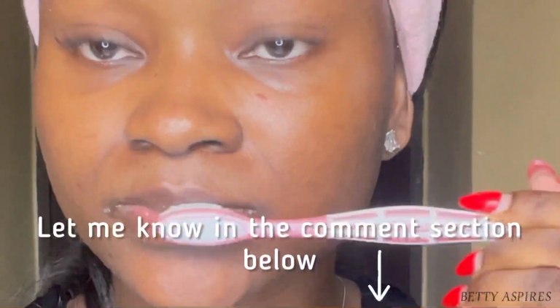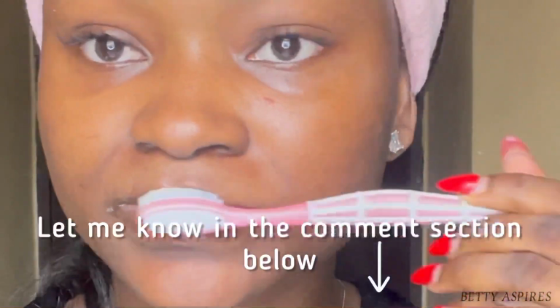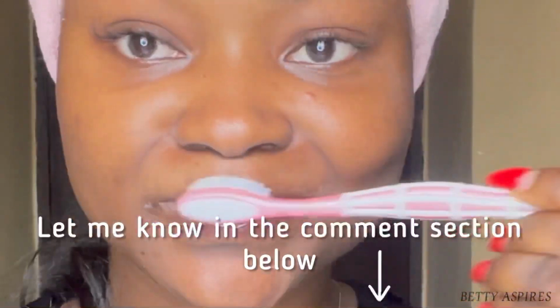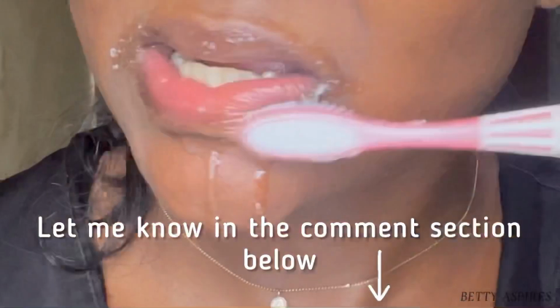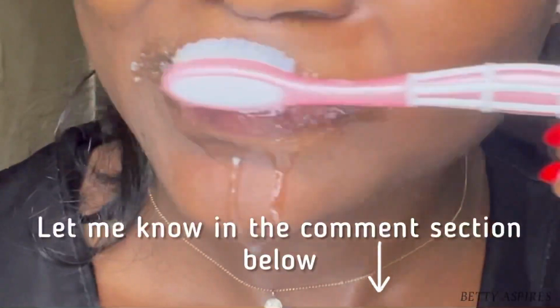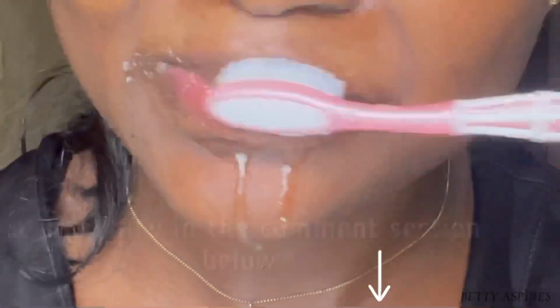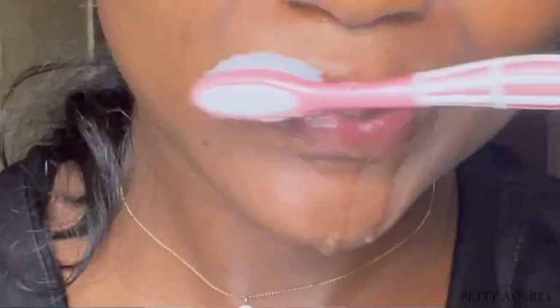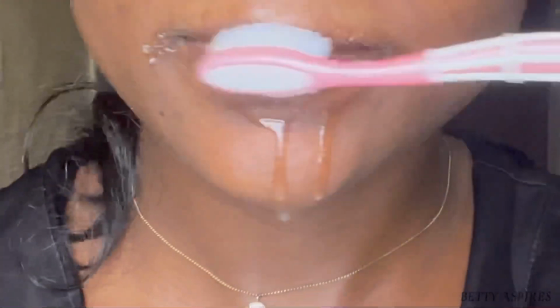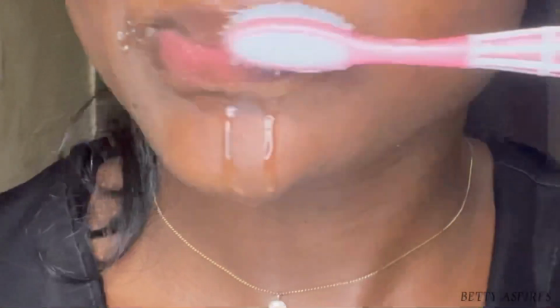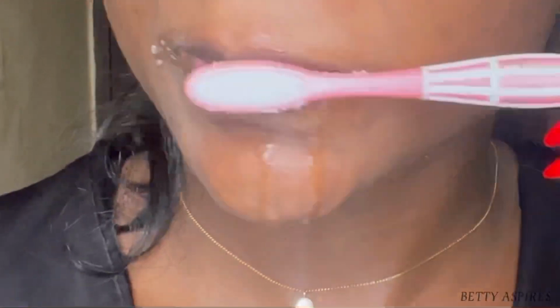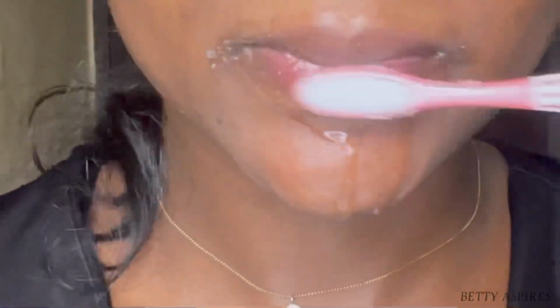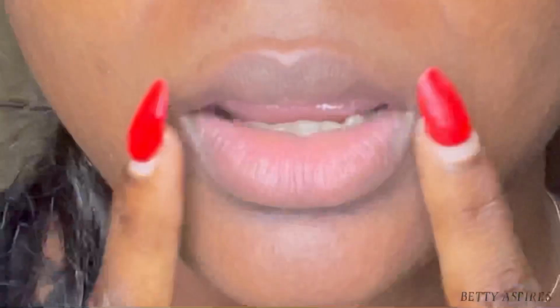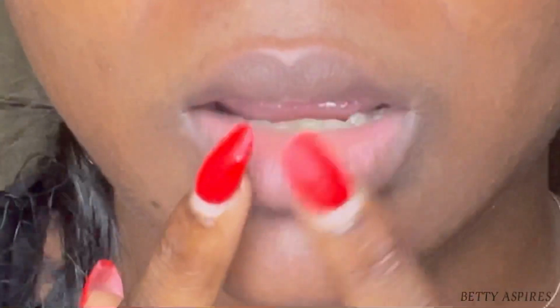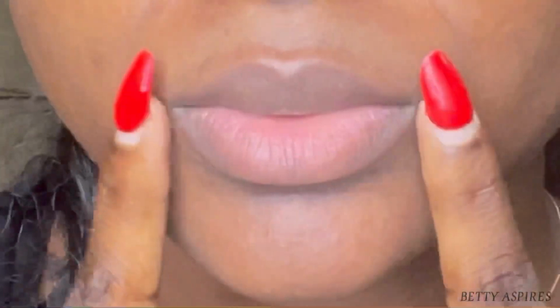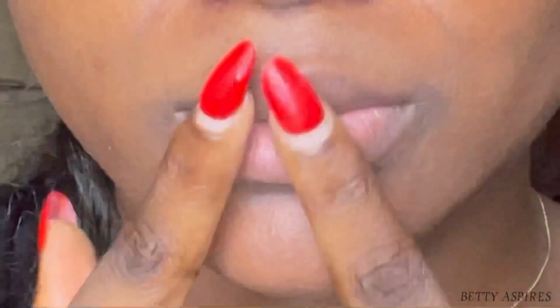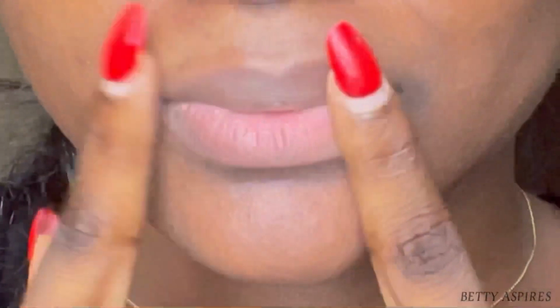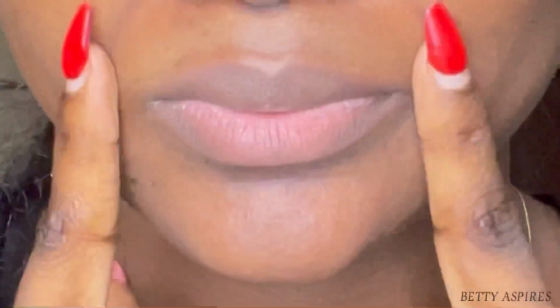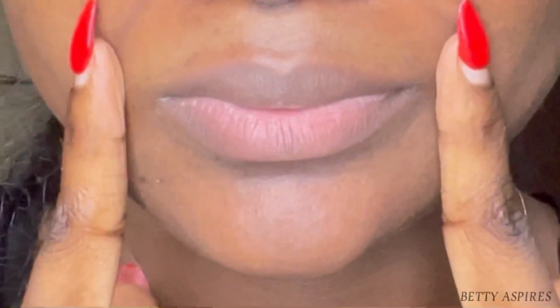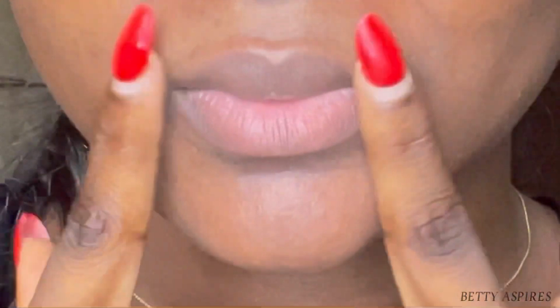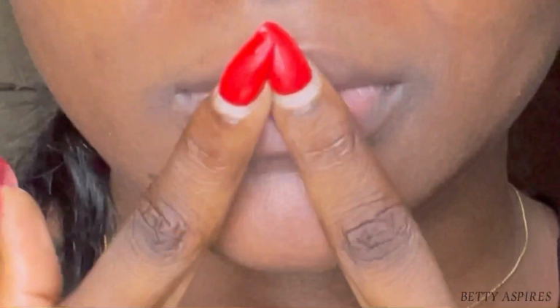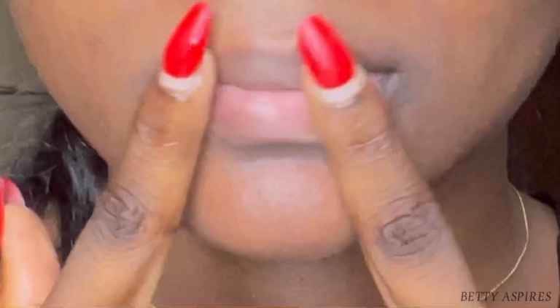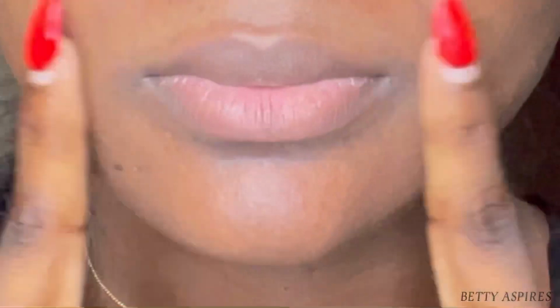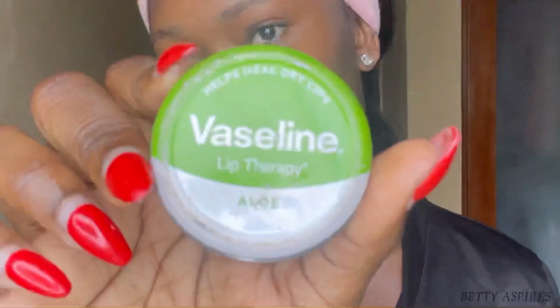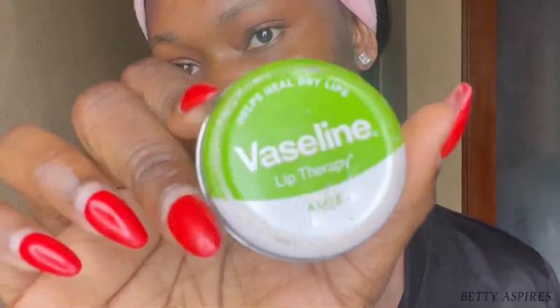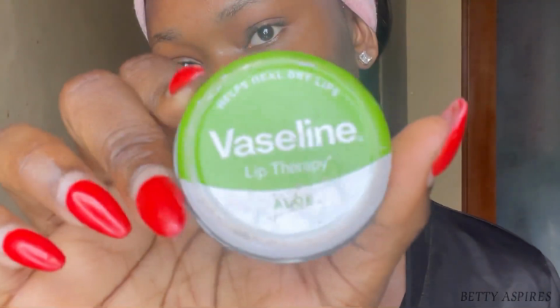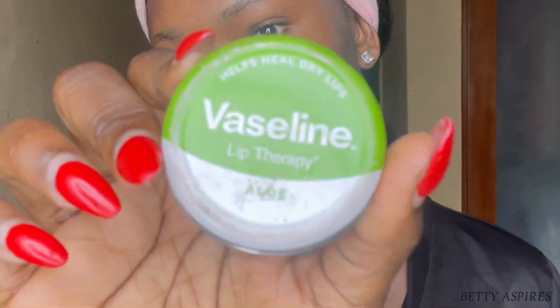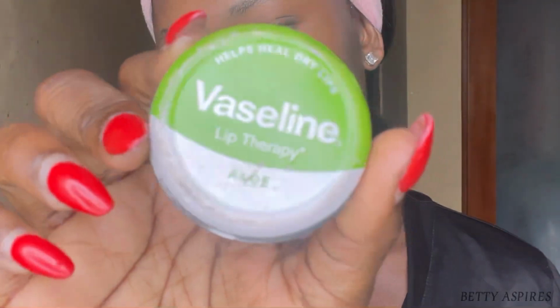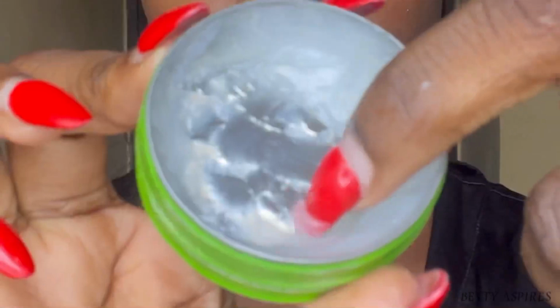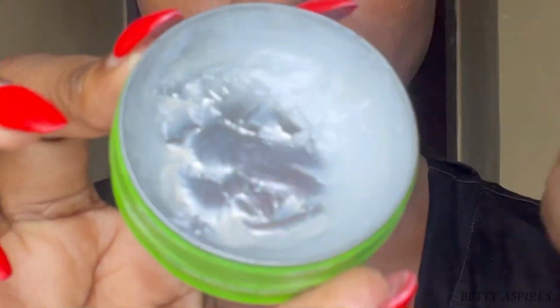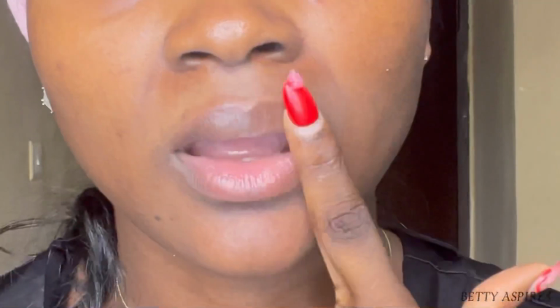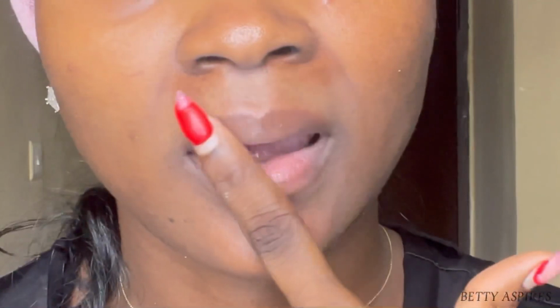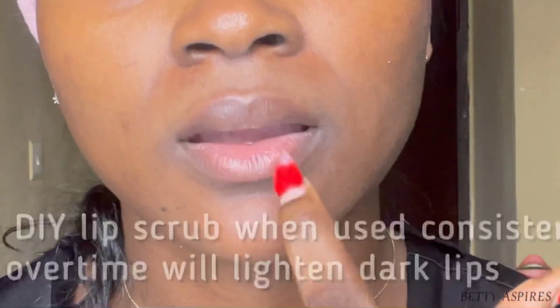You don't want to scrub rigorously. The petroleum jelly is going to help soften your lips, help take off dead skin cells, and leave you with nice smooth lips. Afterwards, proceed with moisturizing the lips.